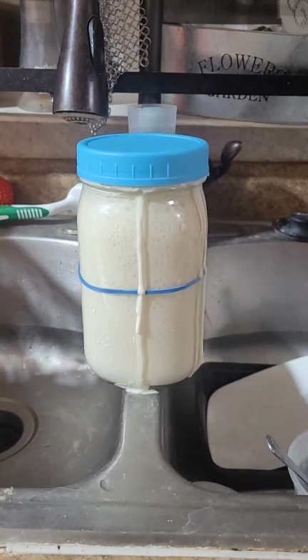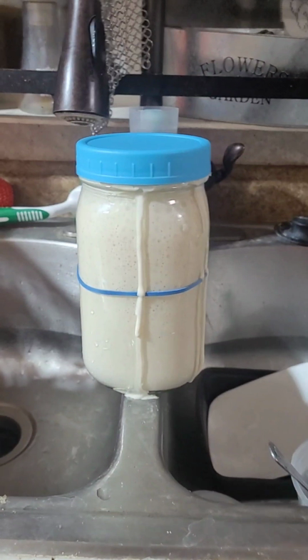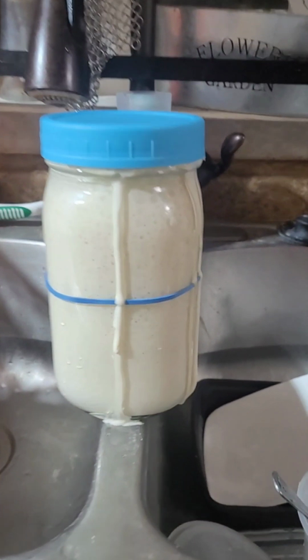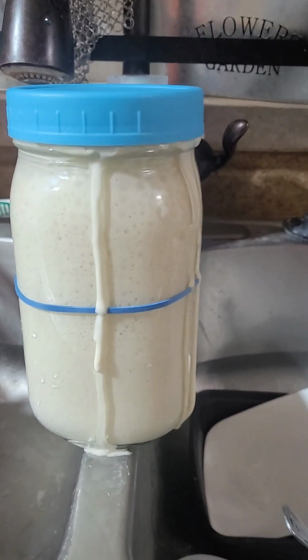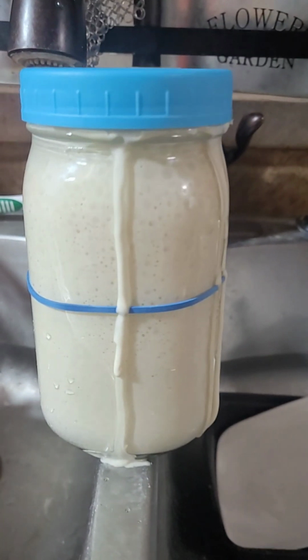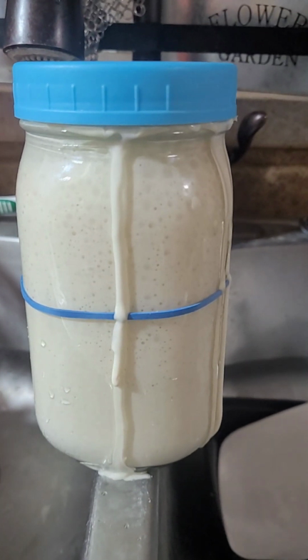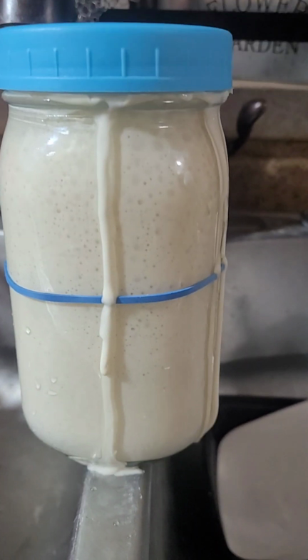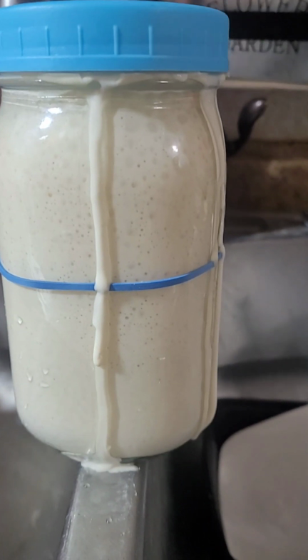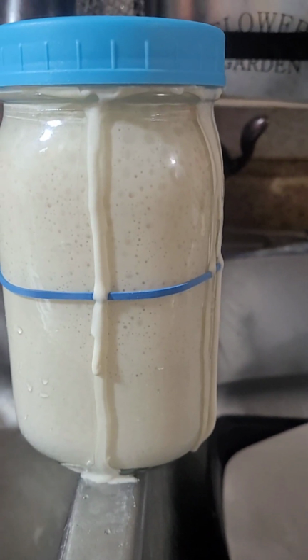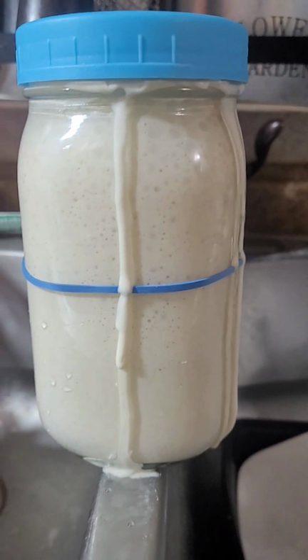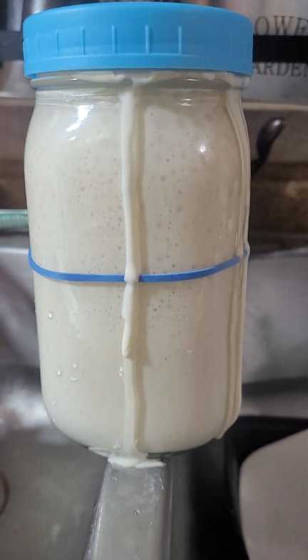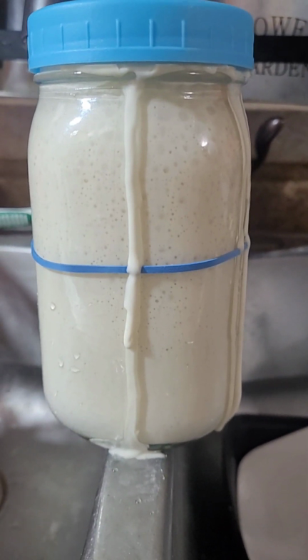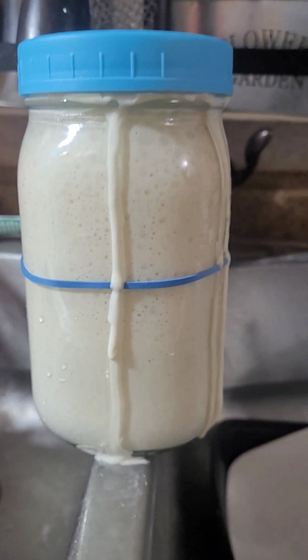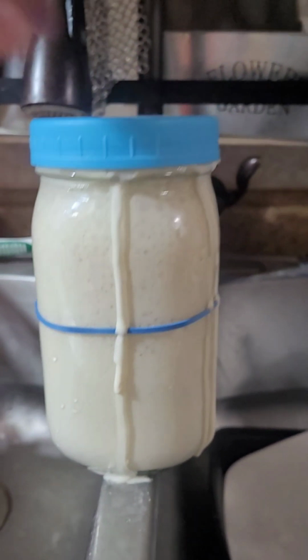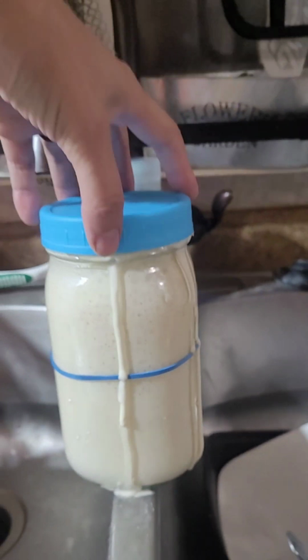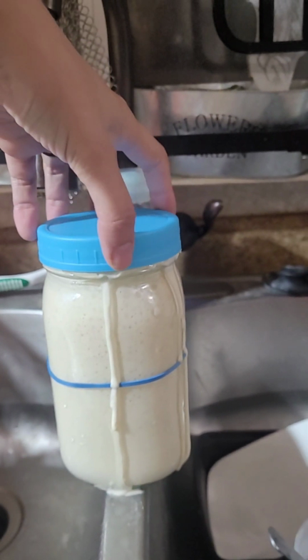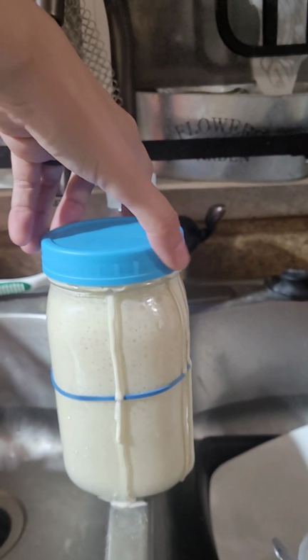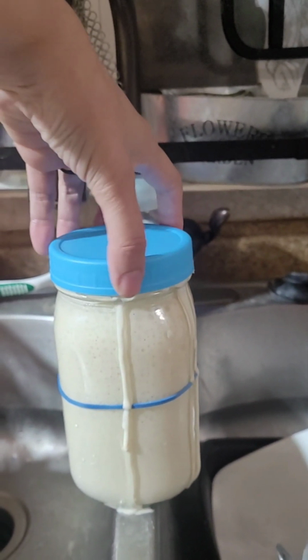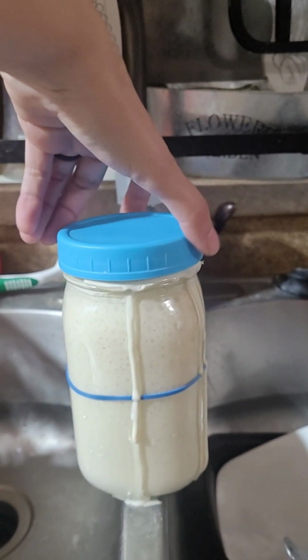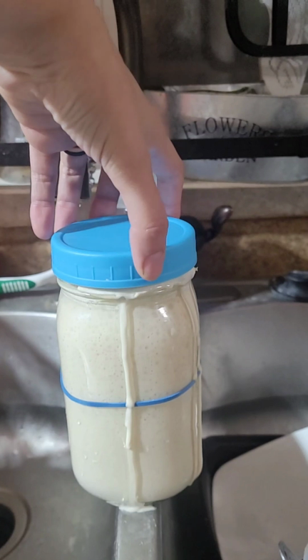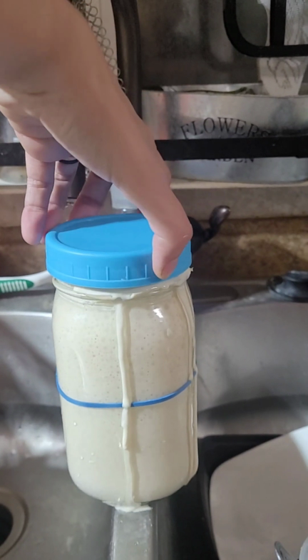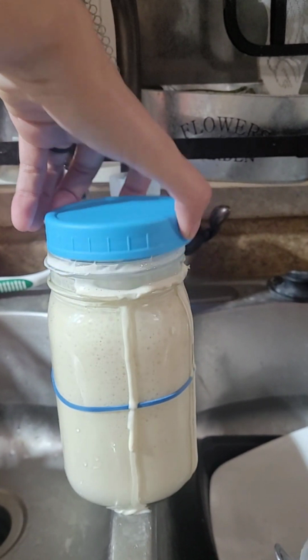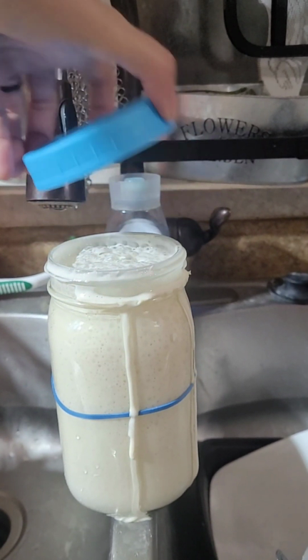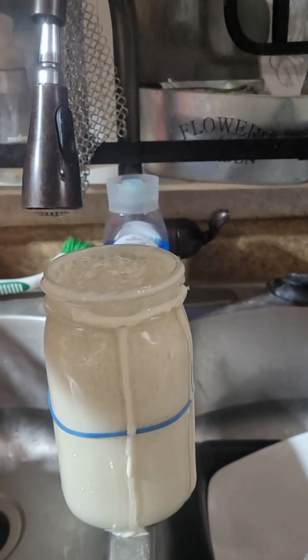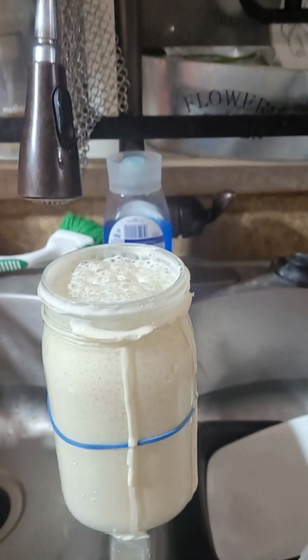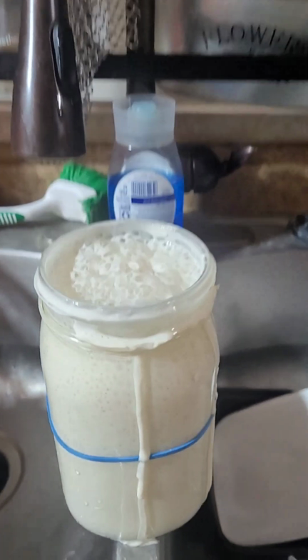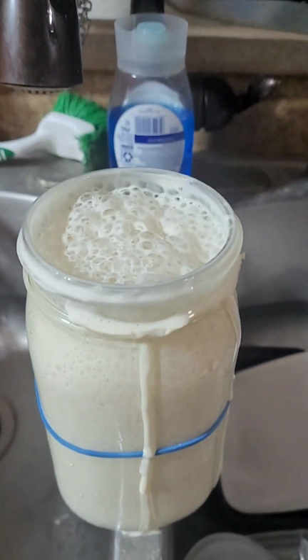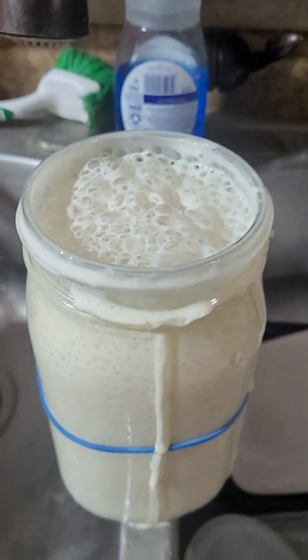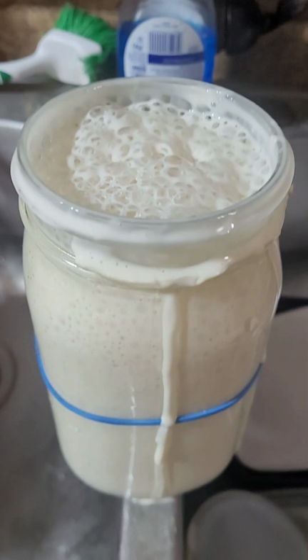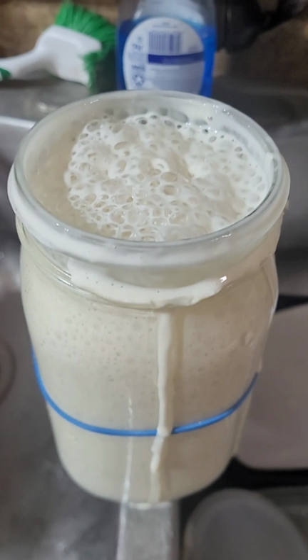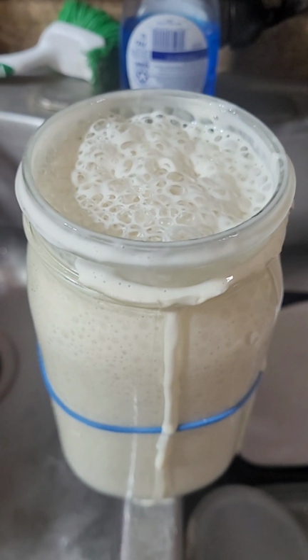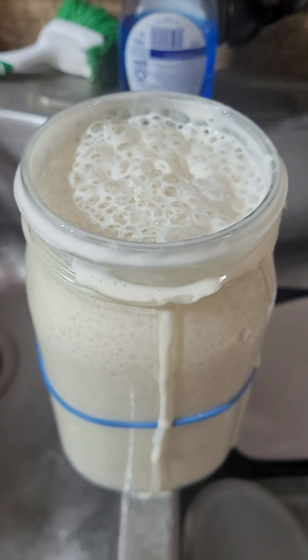This is how you can tell a sourdough starter is ready. See all those bubbles? Oh yeah! That's awesome.